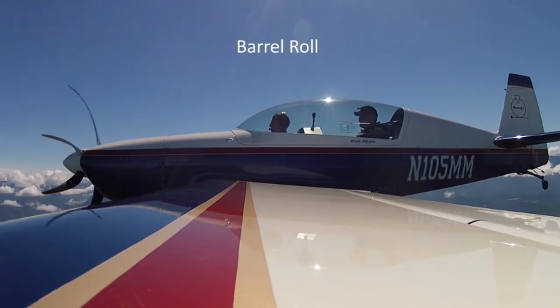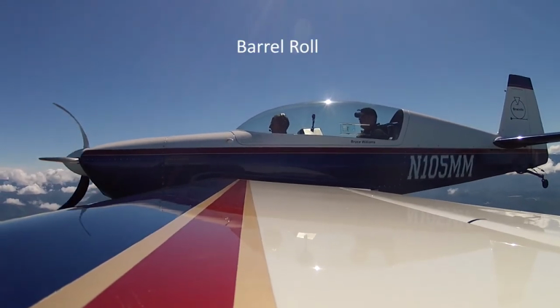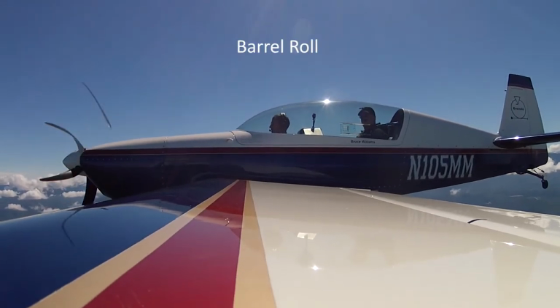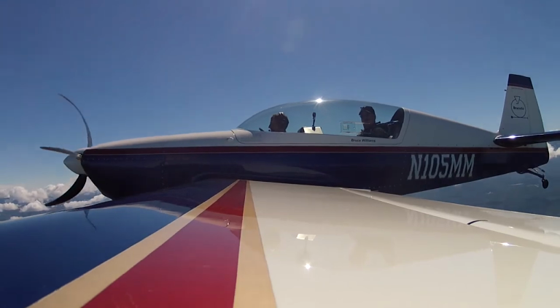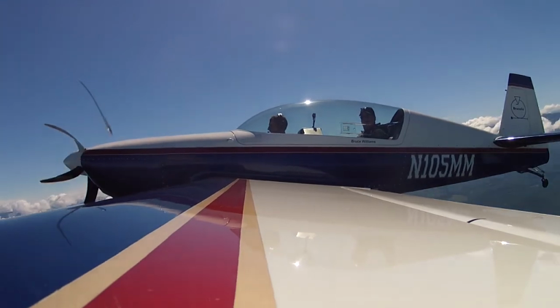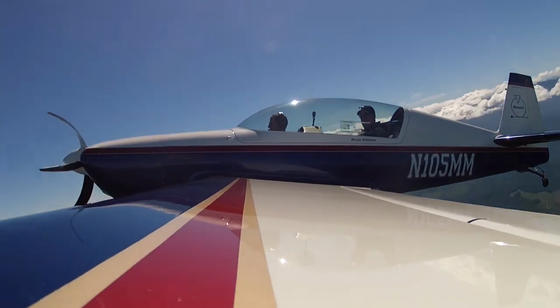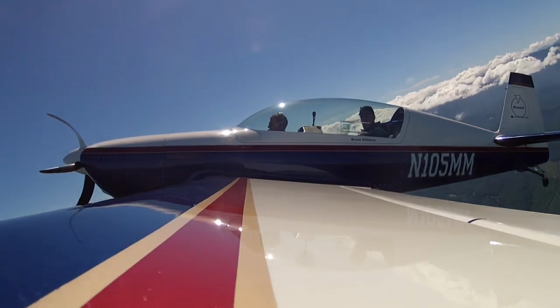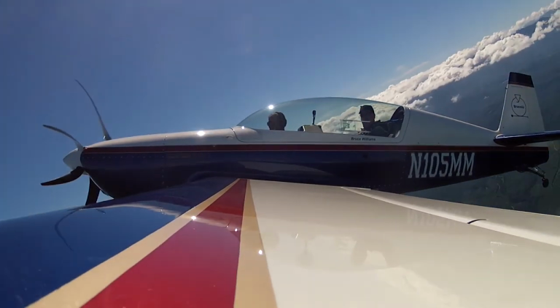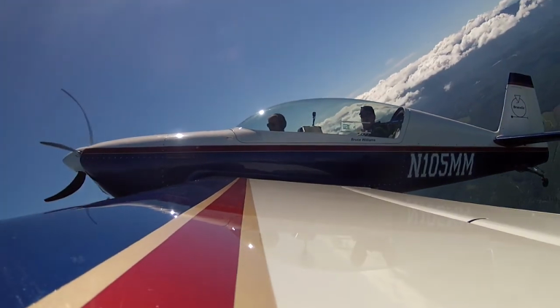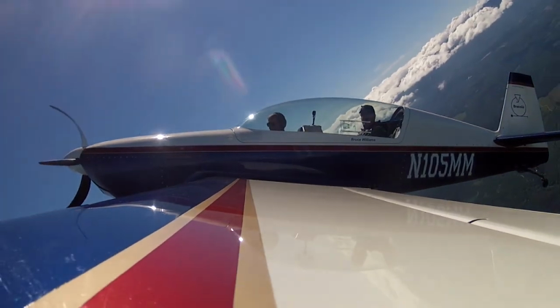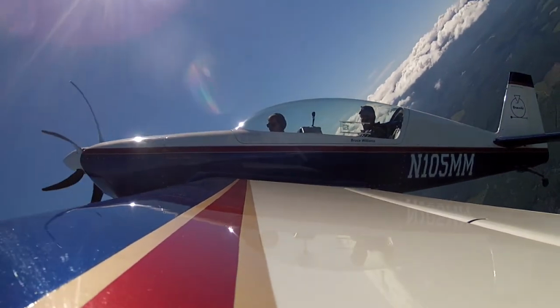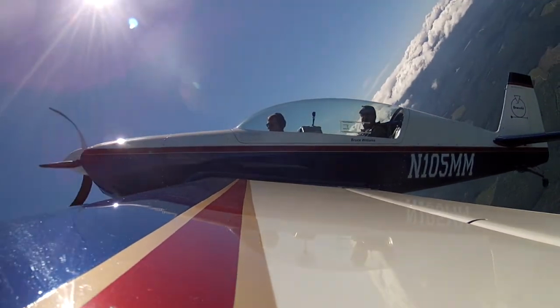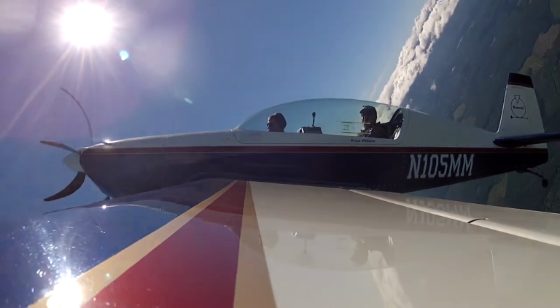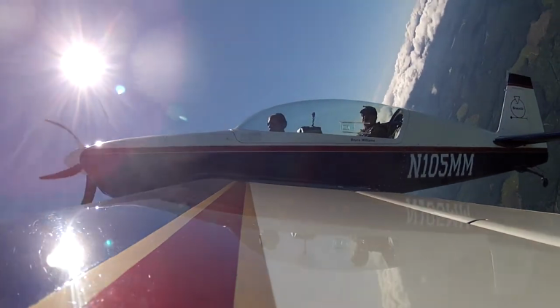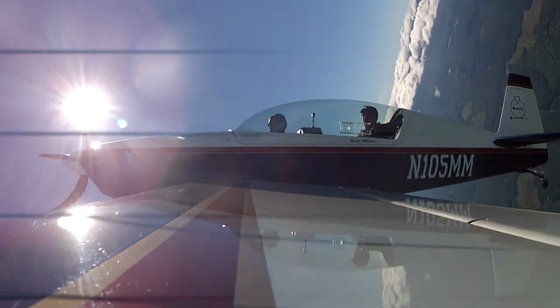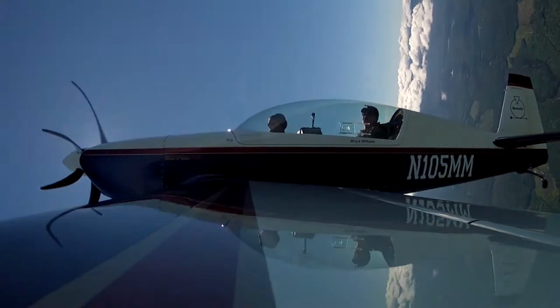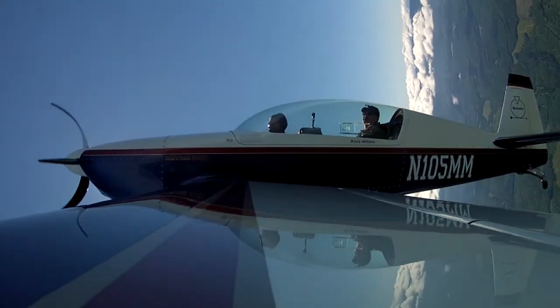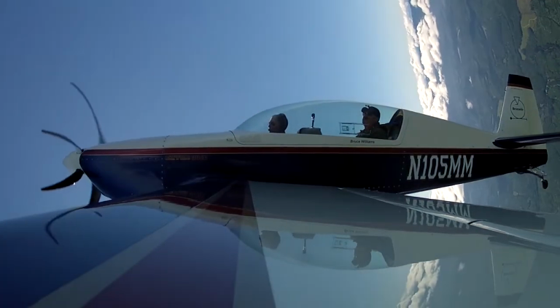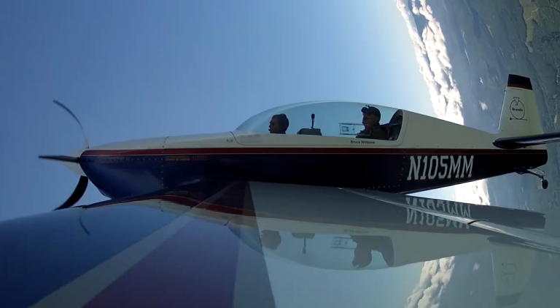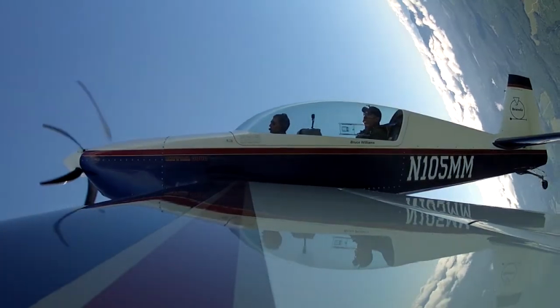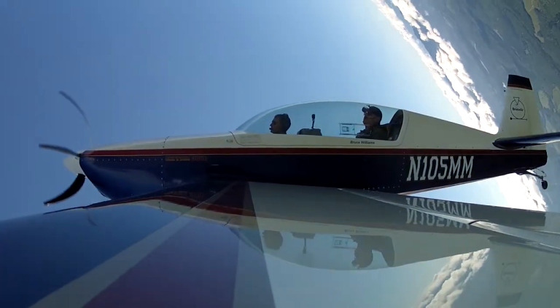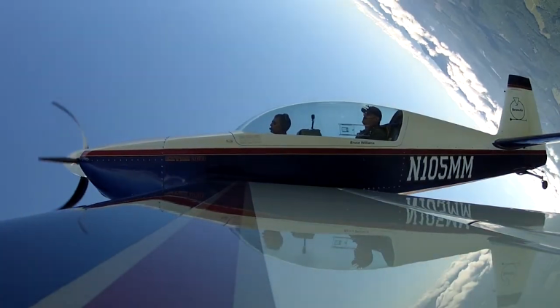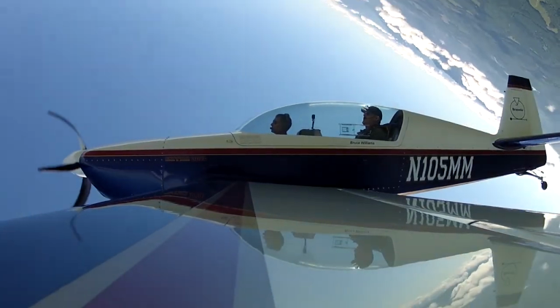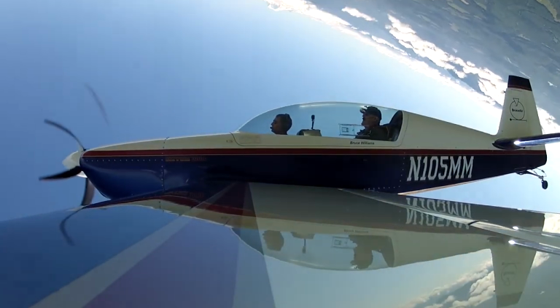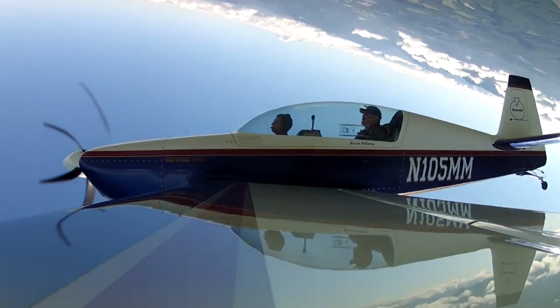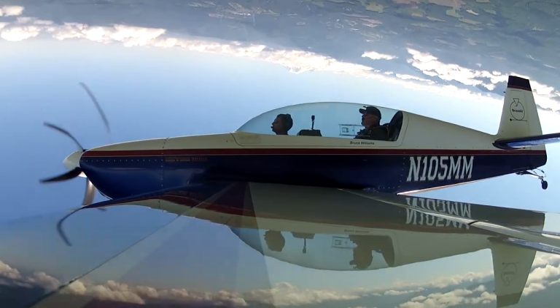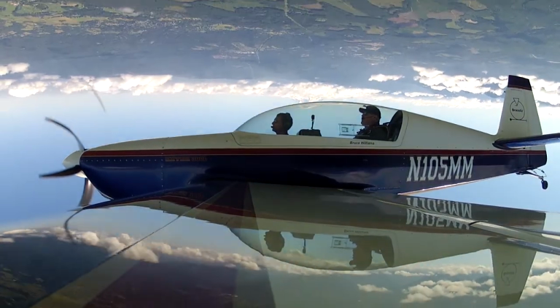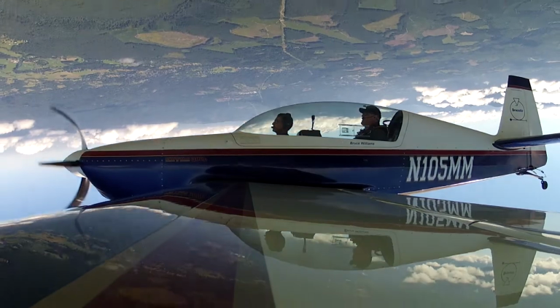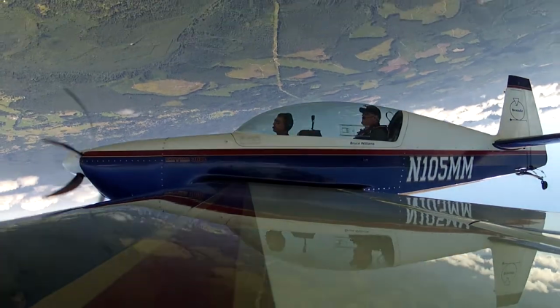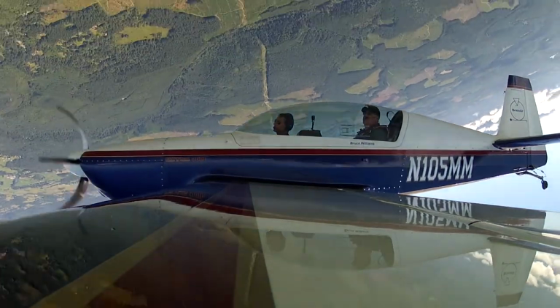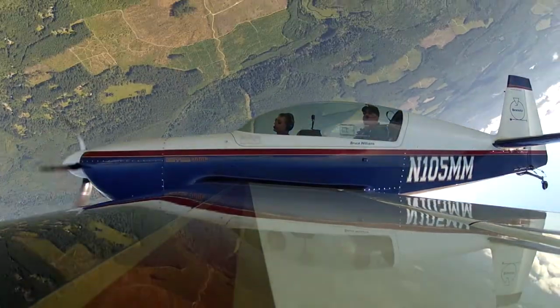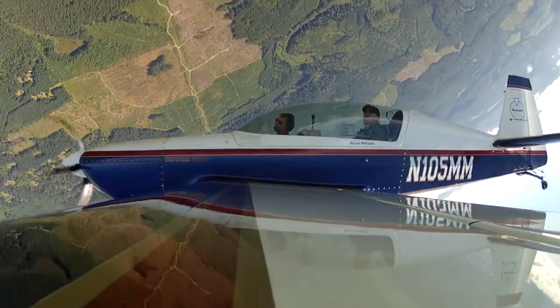We're going to pitch to 45. I'm looking at my wing tip. I hit 45. Tiny bit of left aileron in this airplane. Keep the pole just like a loop. Relax the pole. We're wings level inverted, 90 degrees off our heading.